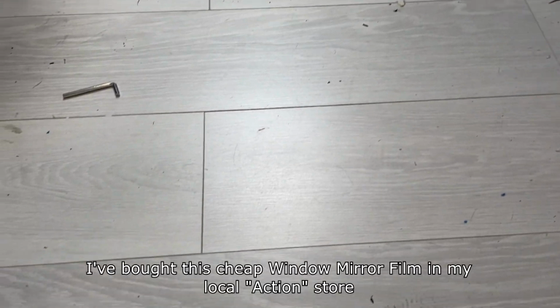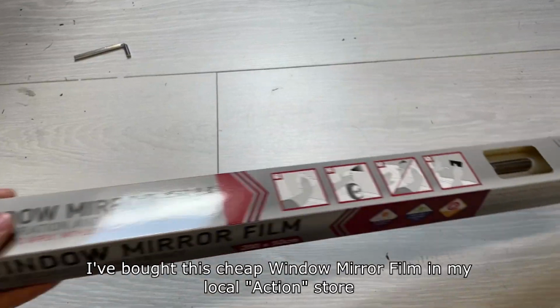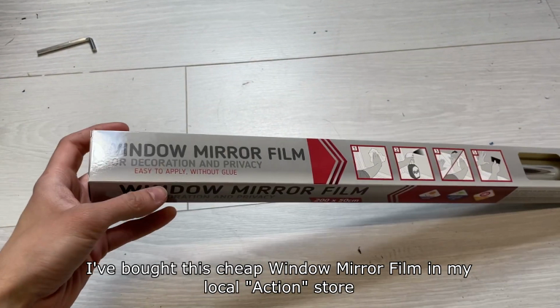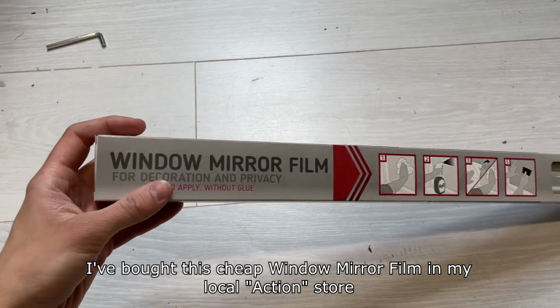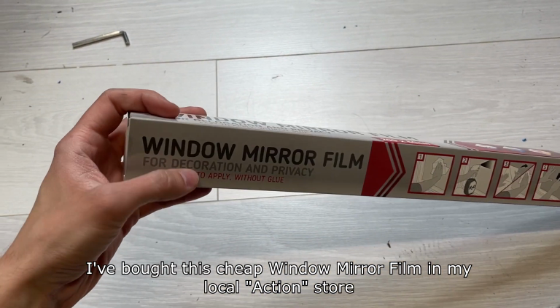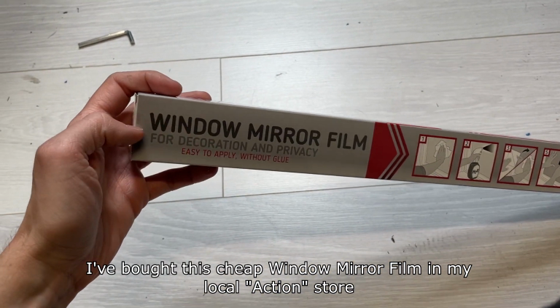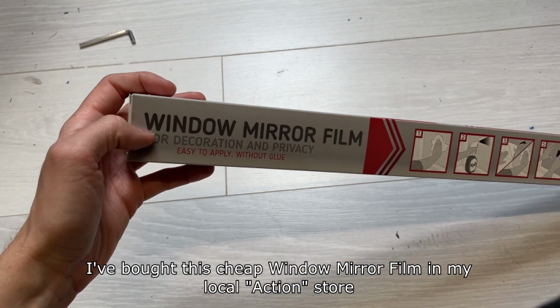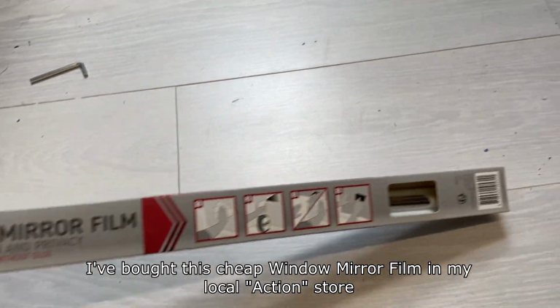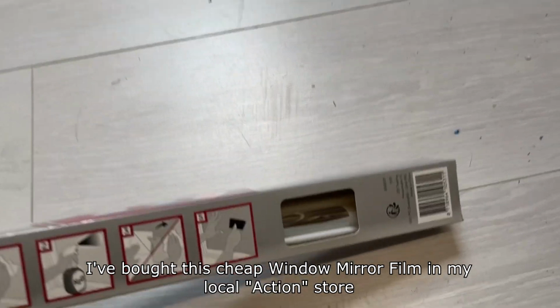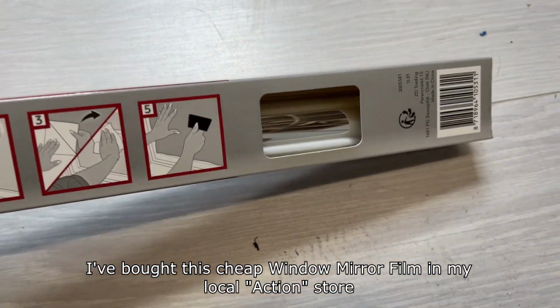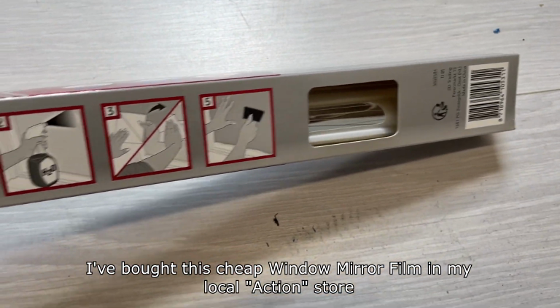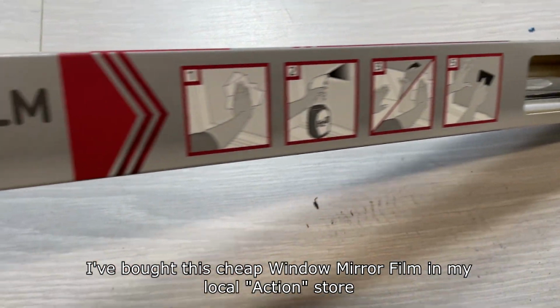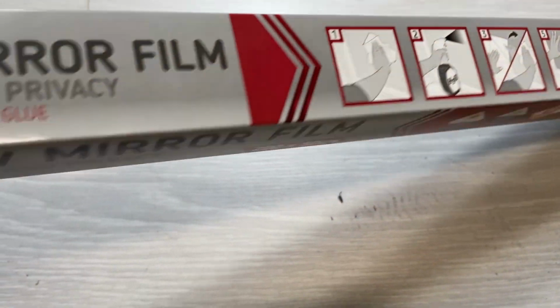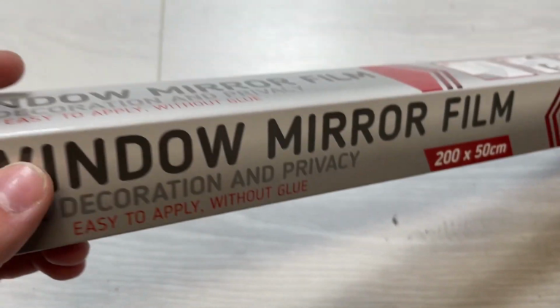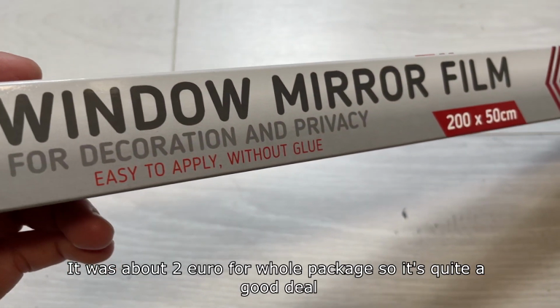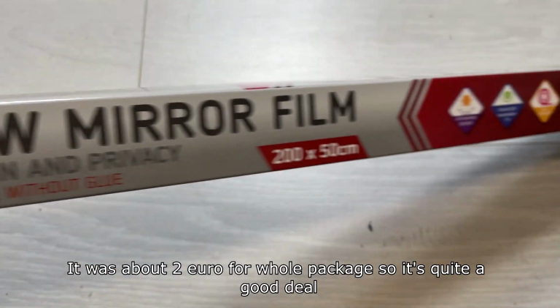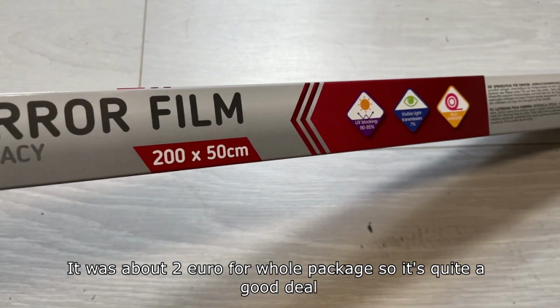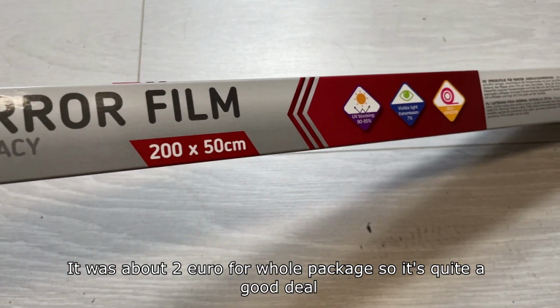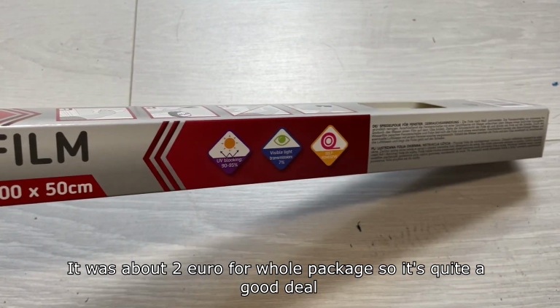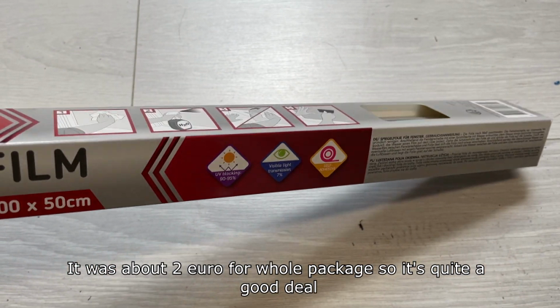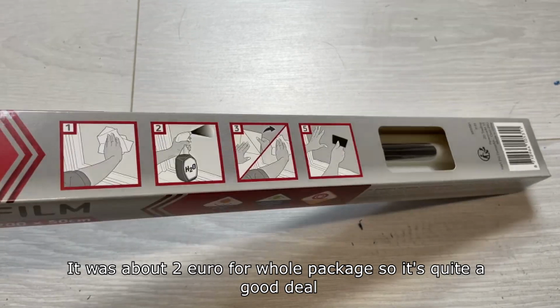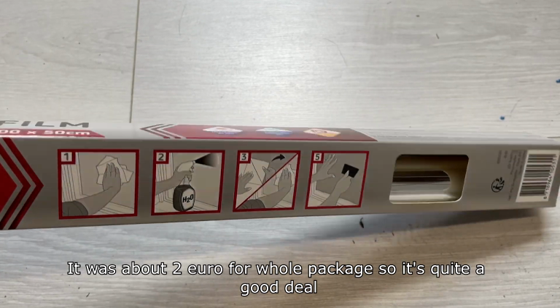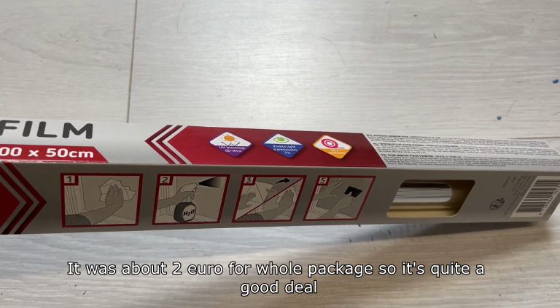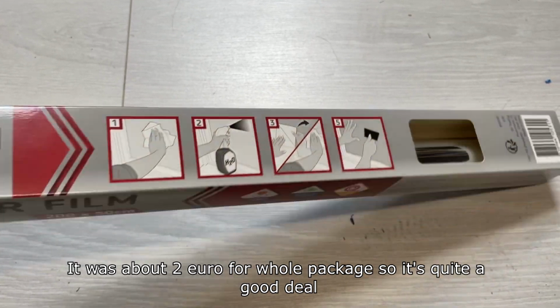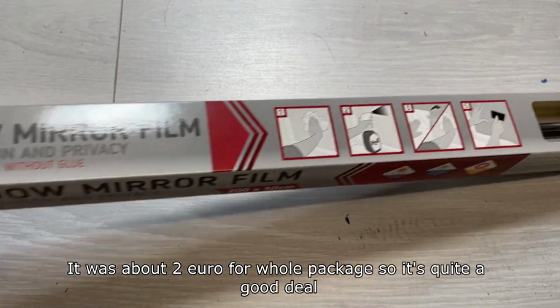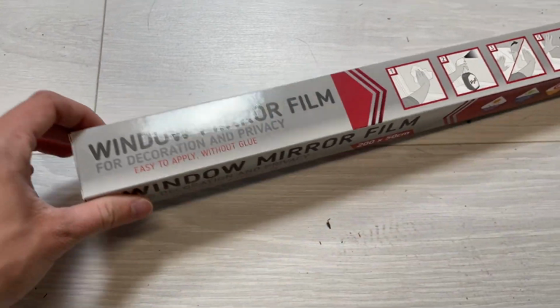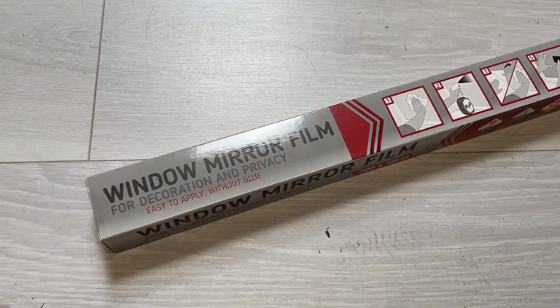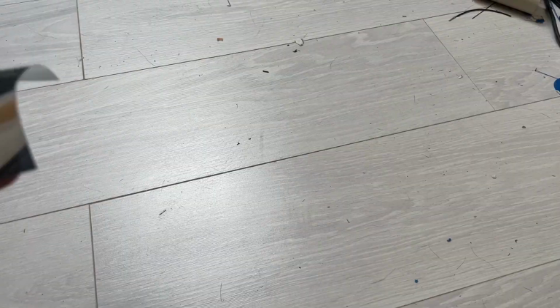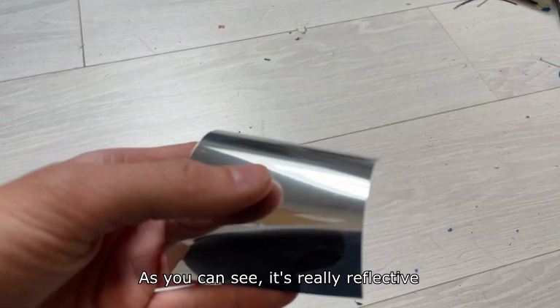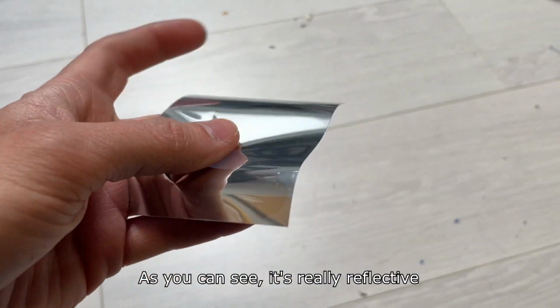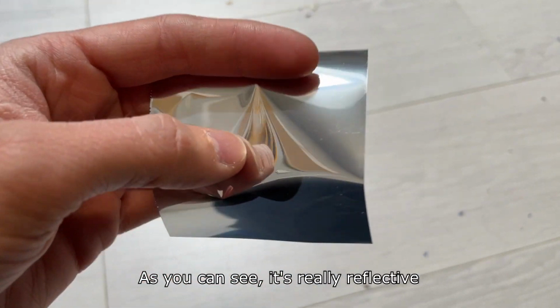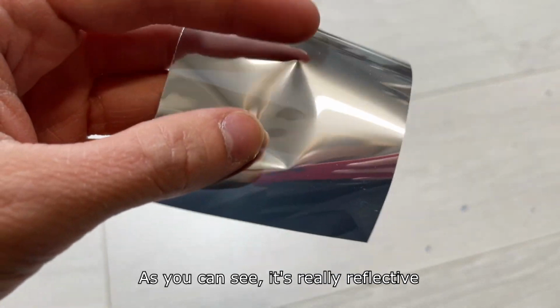I bought the cheap window mirror film in my local action store. It was about 2 euro for a whole package, so it's quite a good deal. As you can see, it's really reflective.